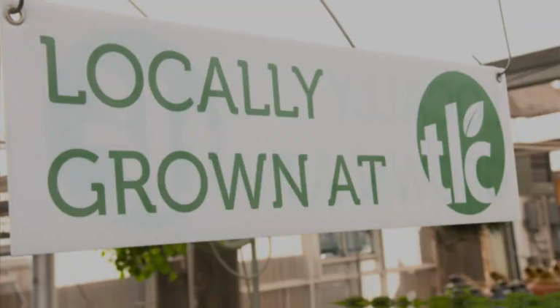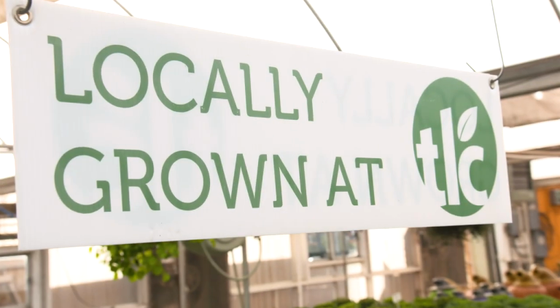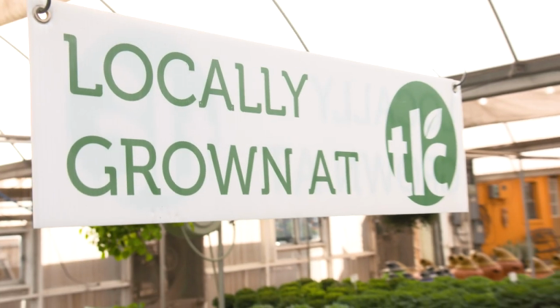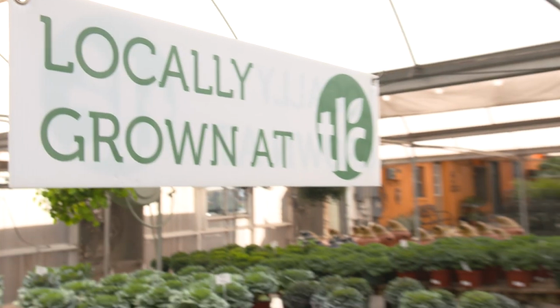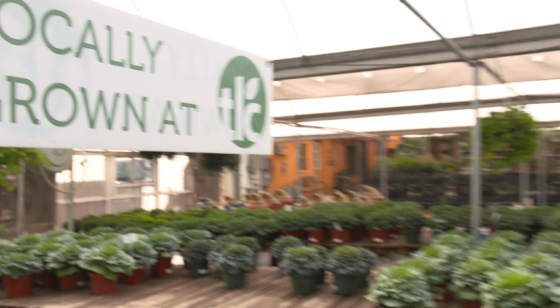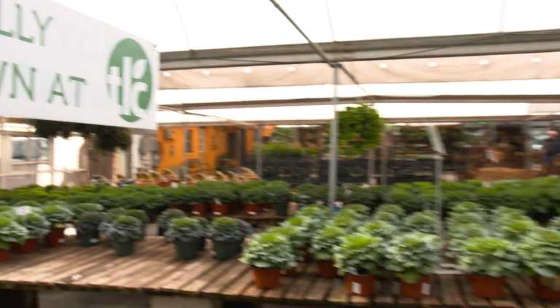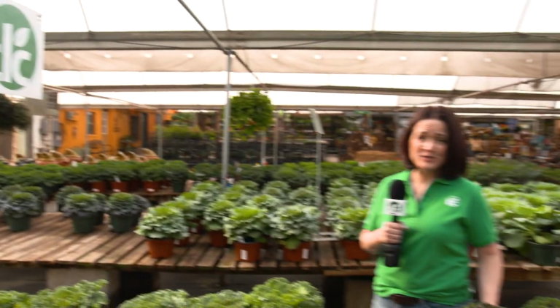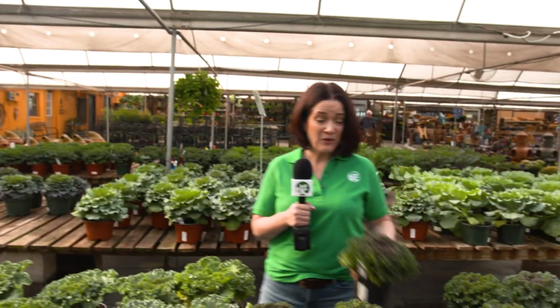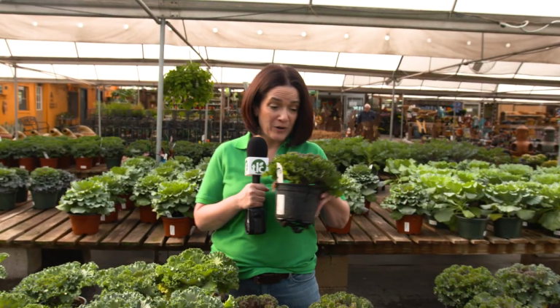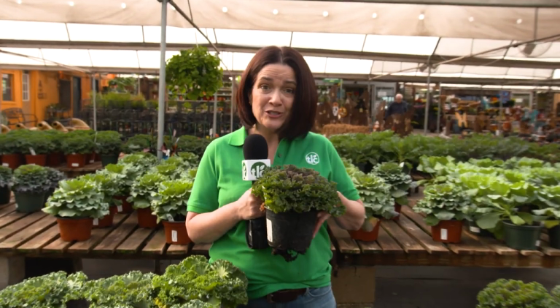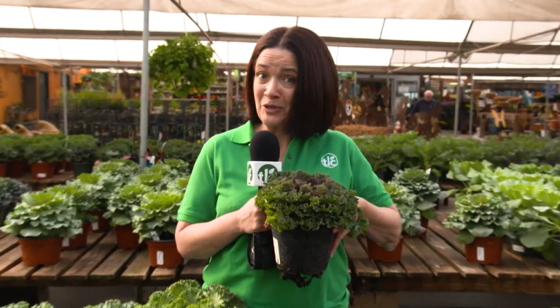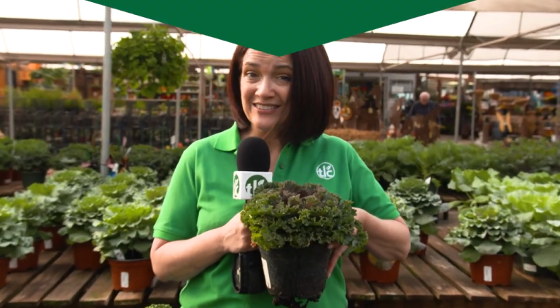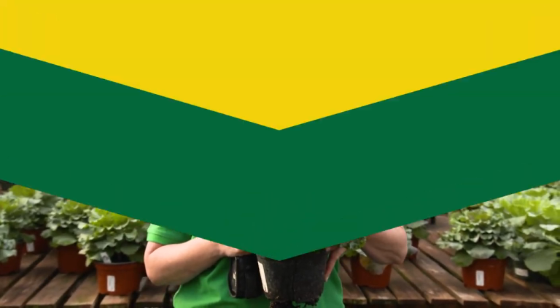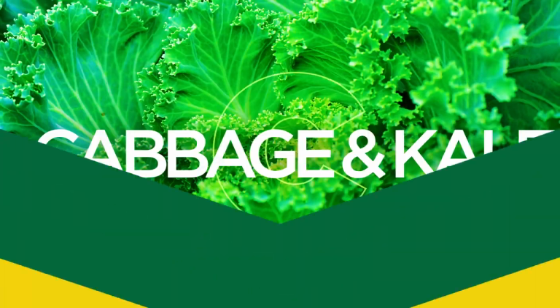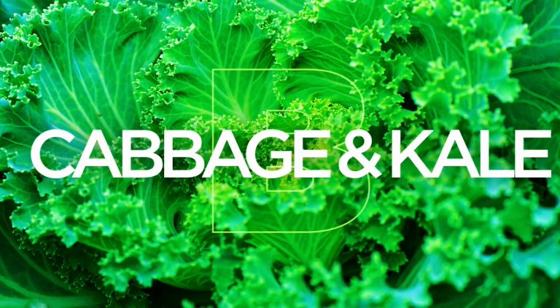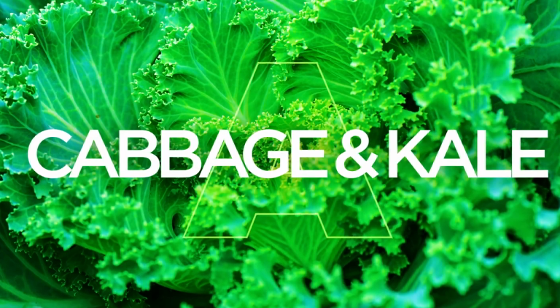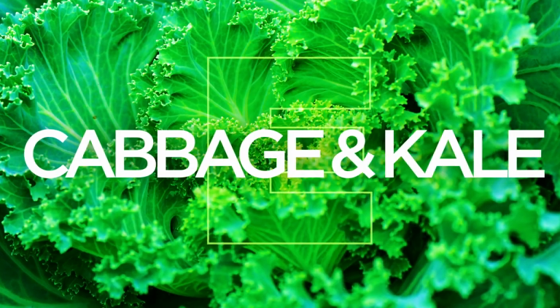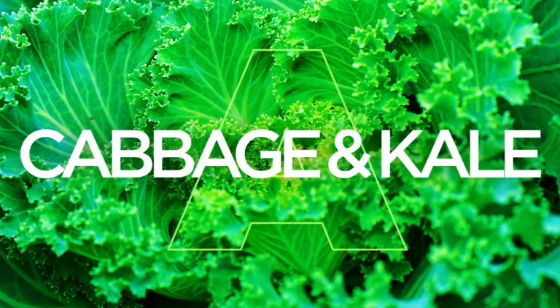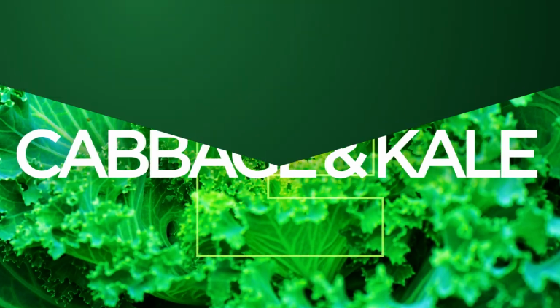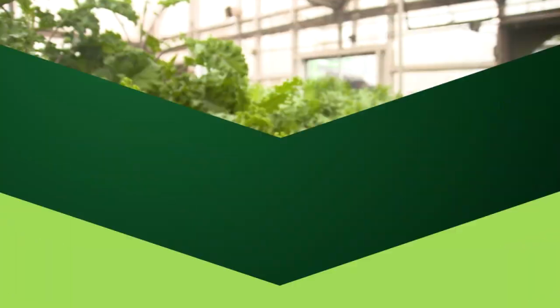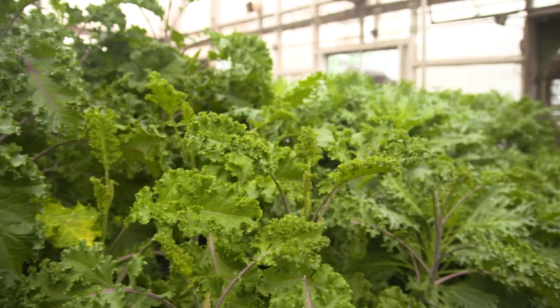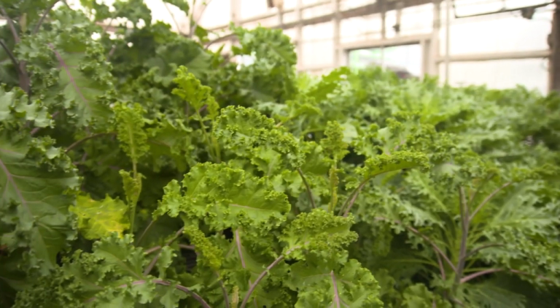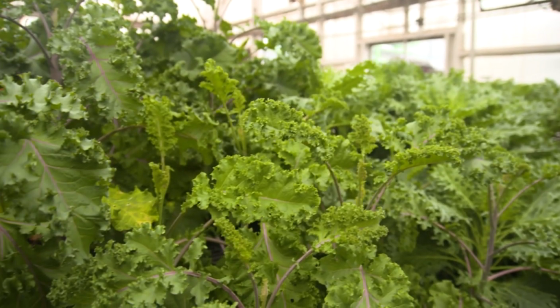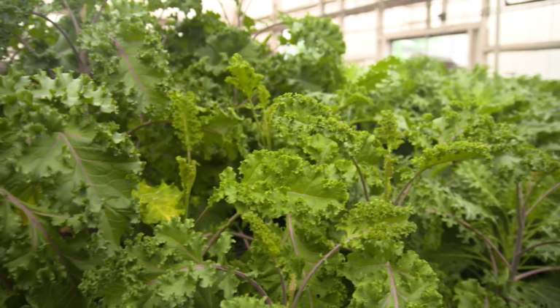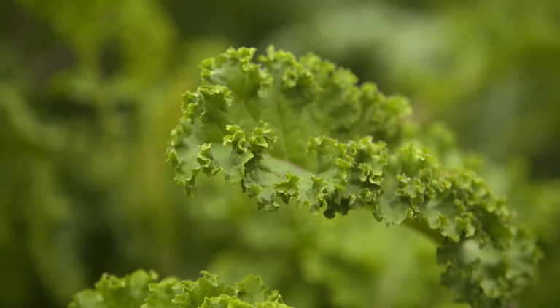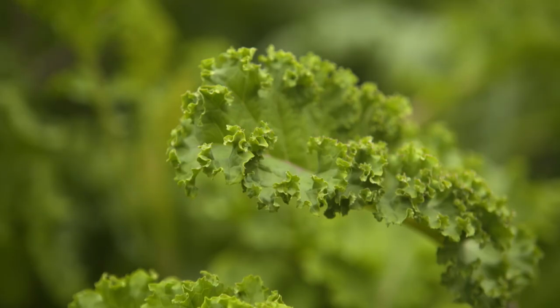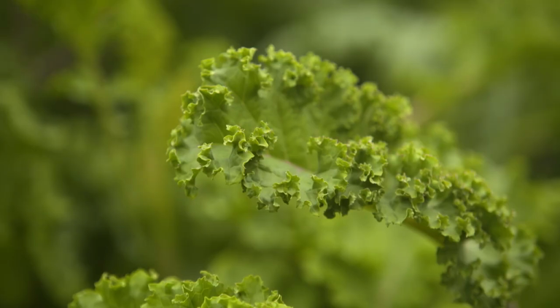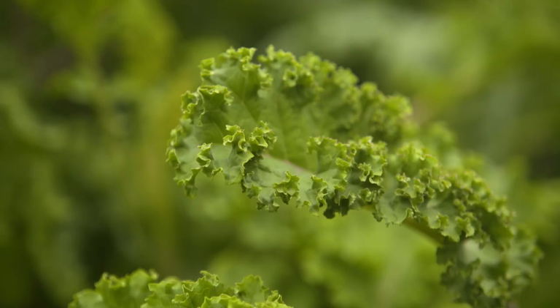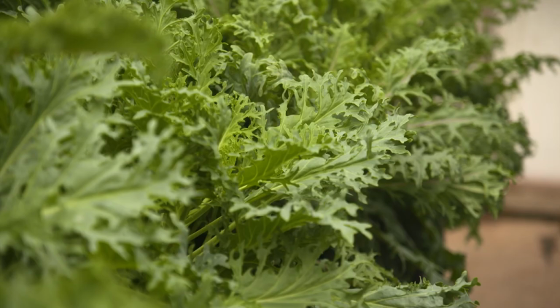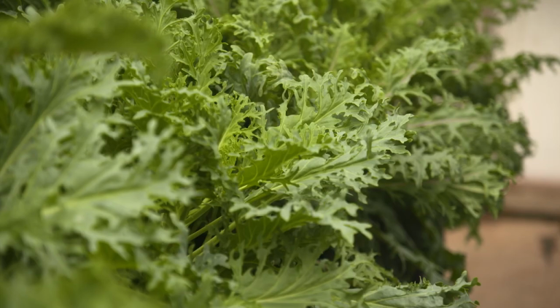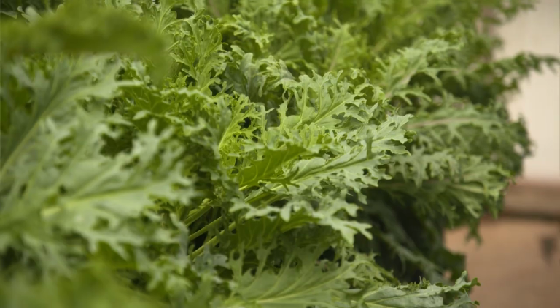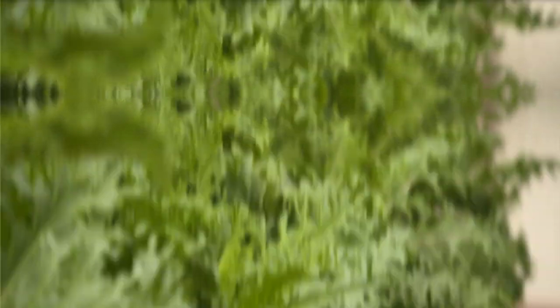Add texture to beds, pots or planters with ornamental cabbage or kale. As temperatures drop, their colors intensify. We have several varieties available of these cool season winners.